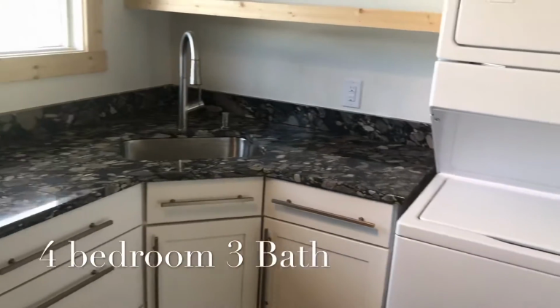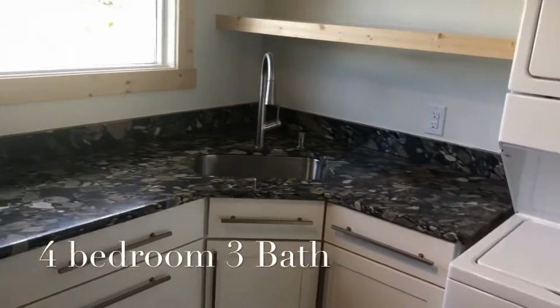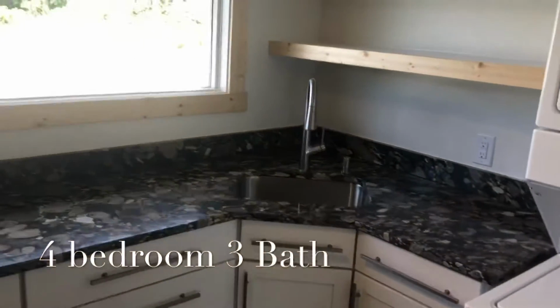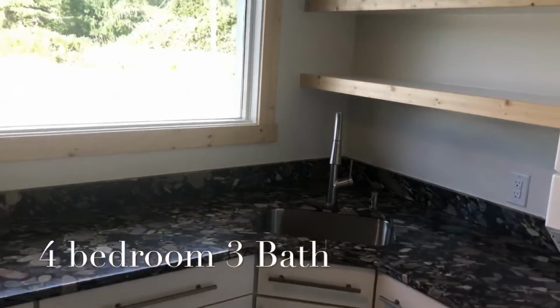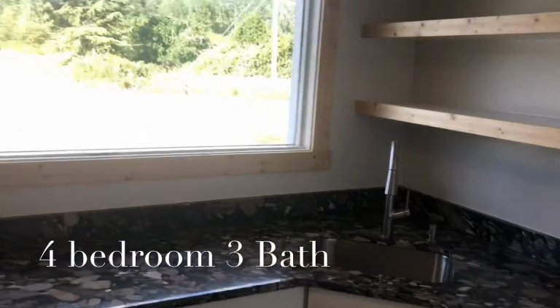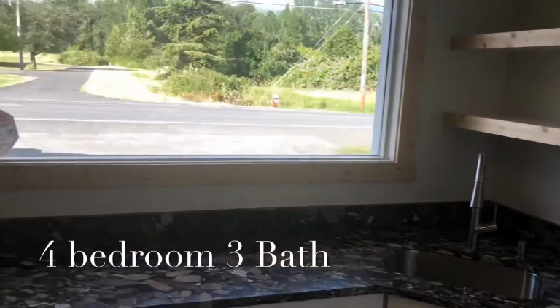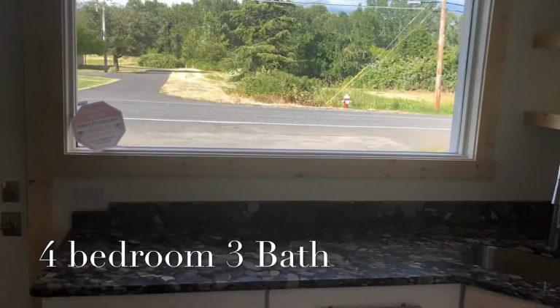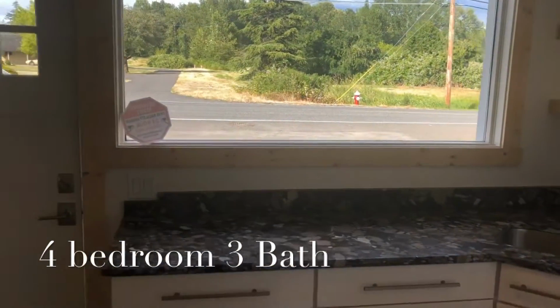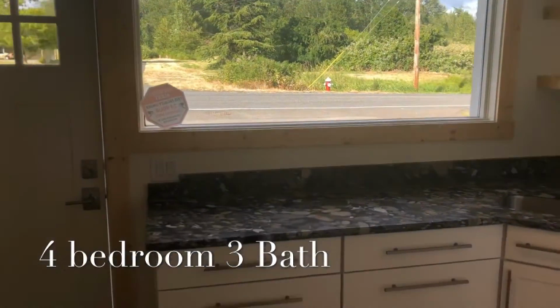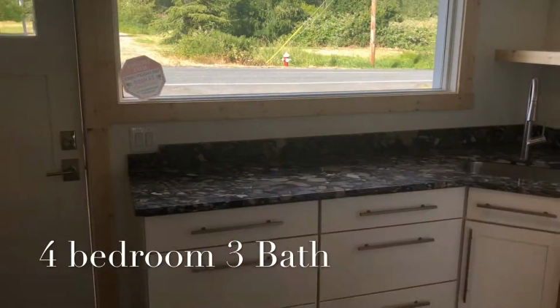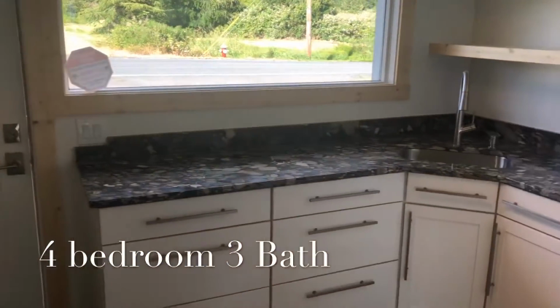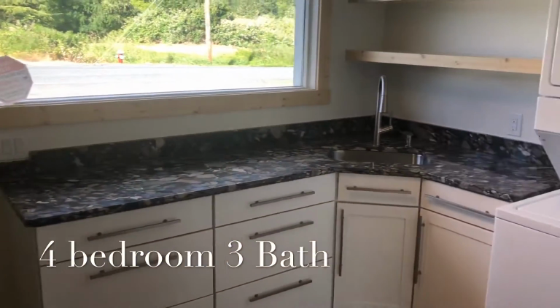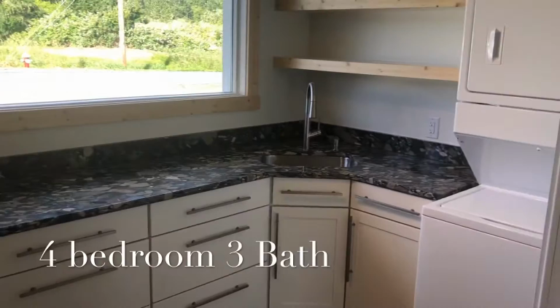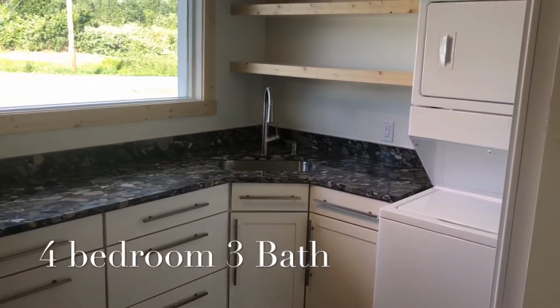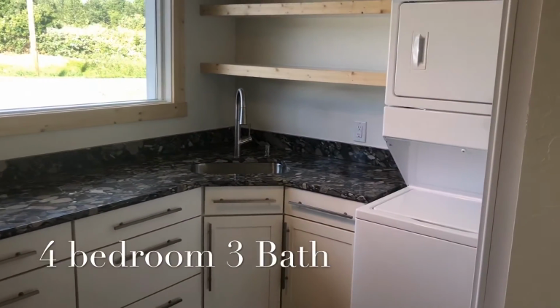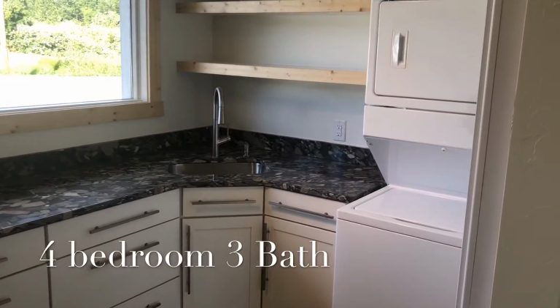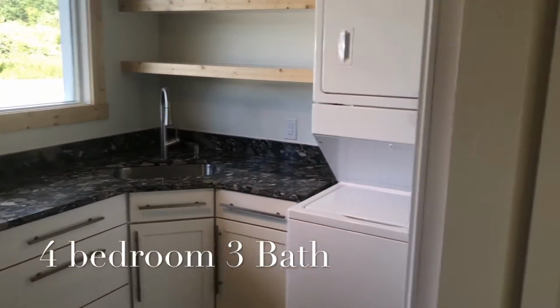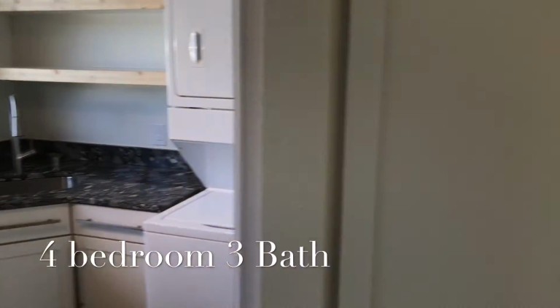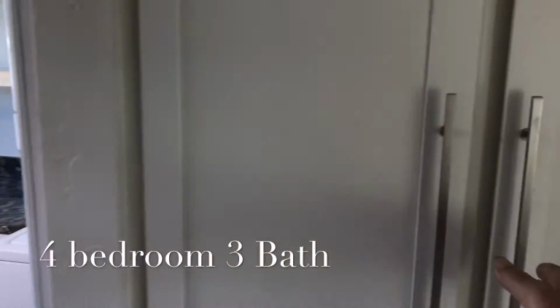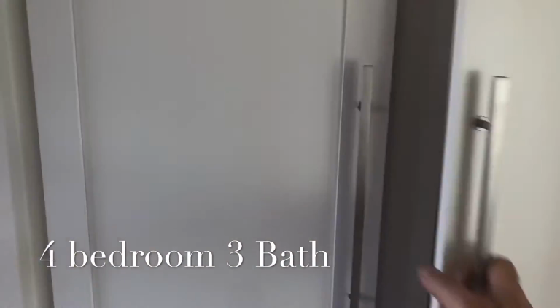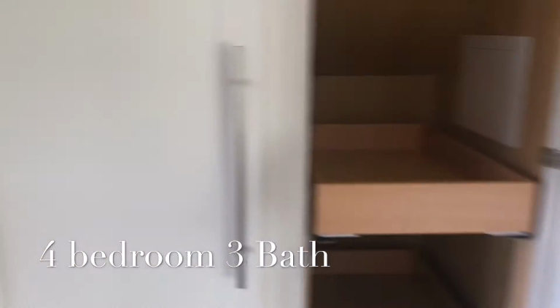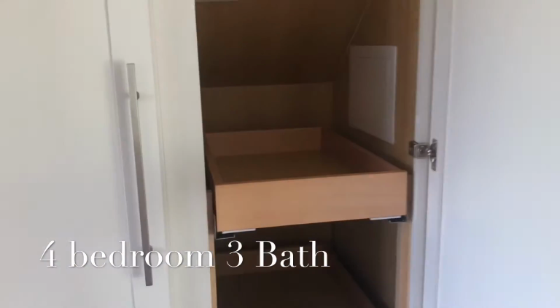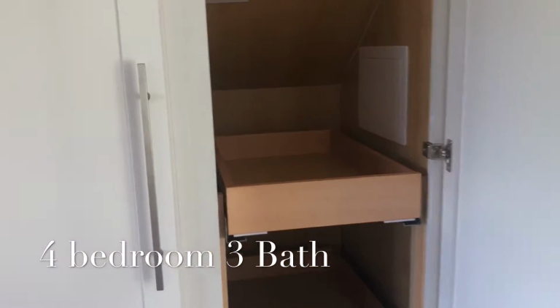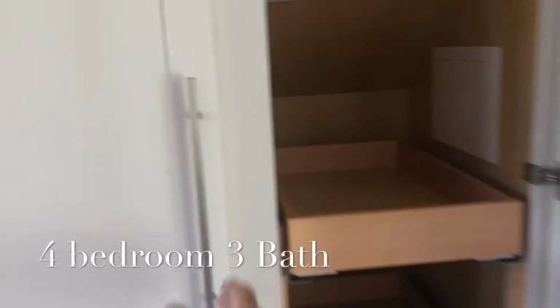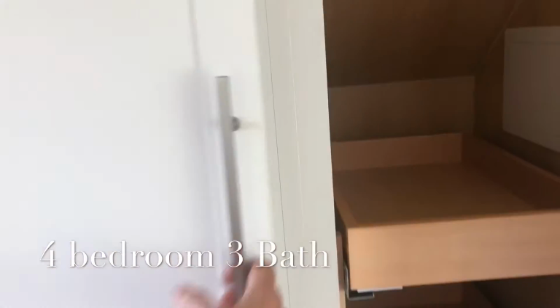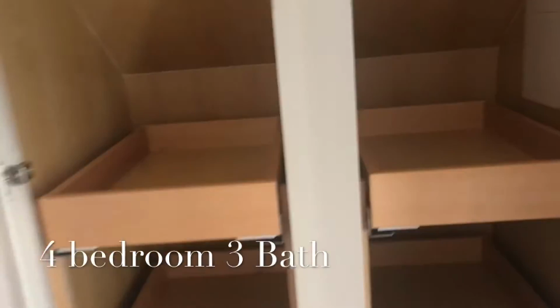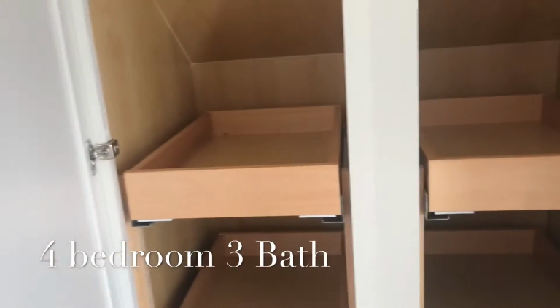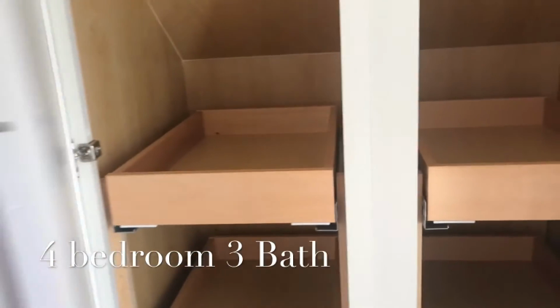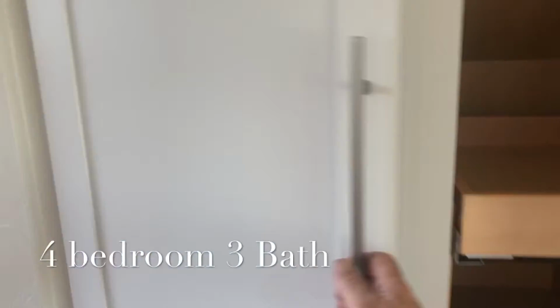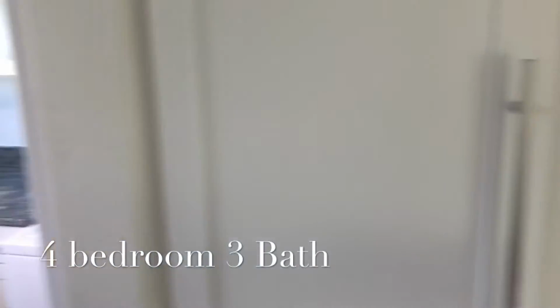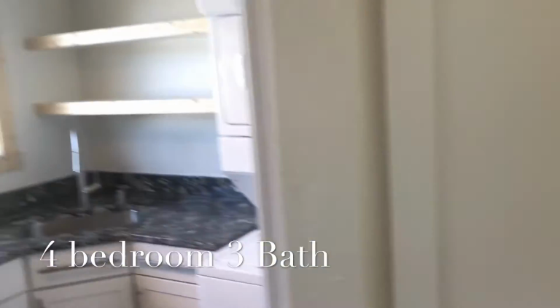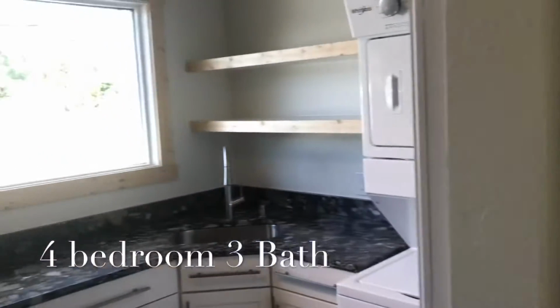This is the laundry room, which is absolutely fantastic. Plenty of room to fold laundry, built-in ironing board, all beautiful built-in maple cabinets on the inside. Pull-outs — just really over the top on every little detail here.